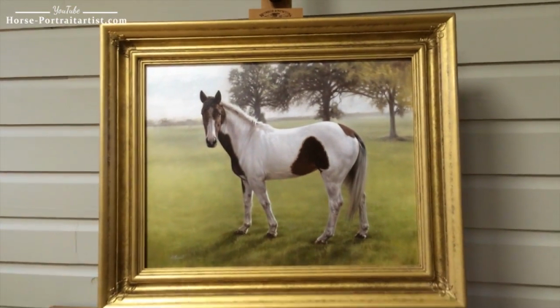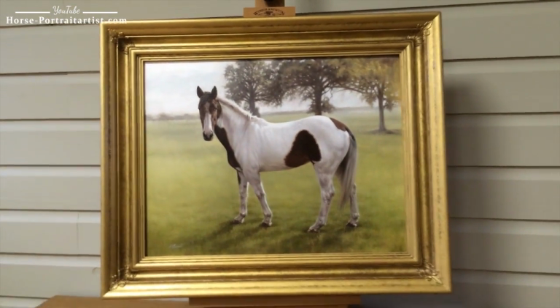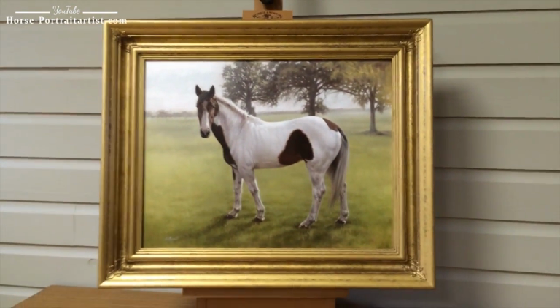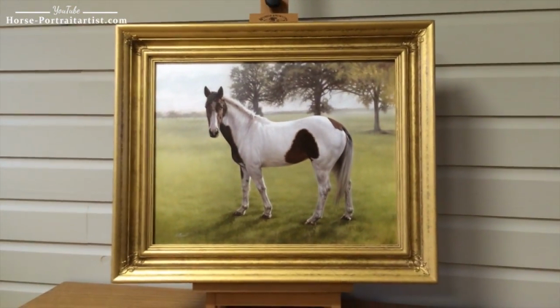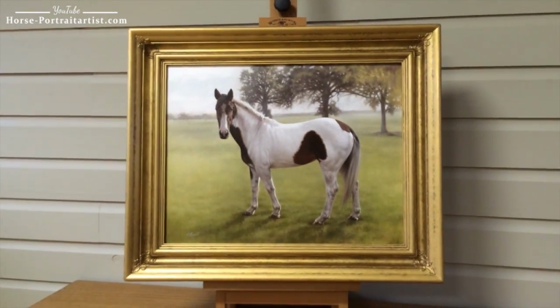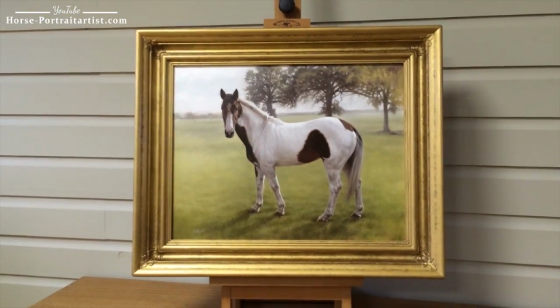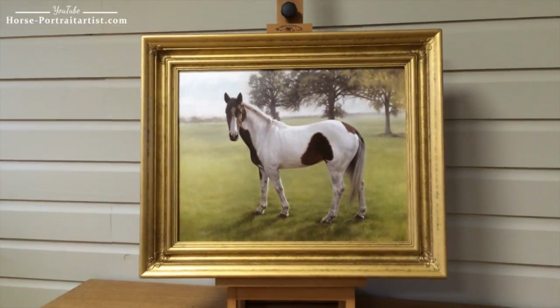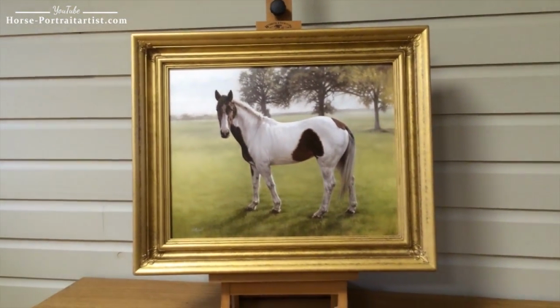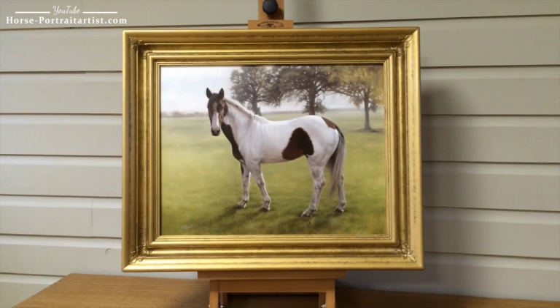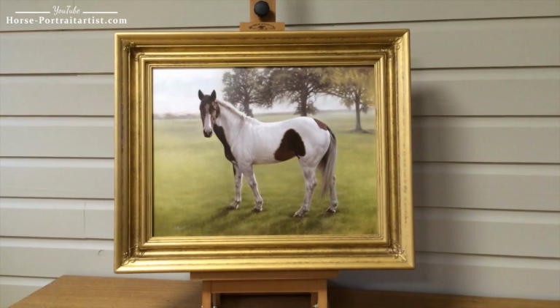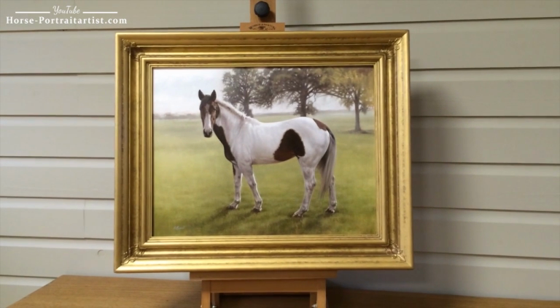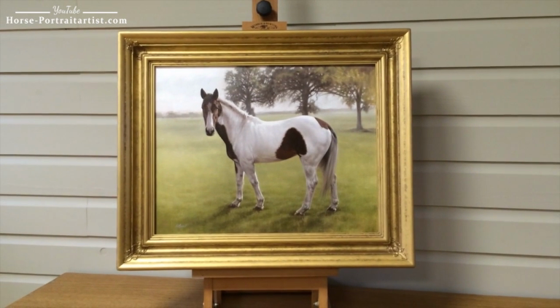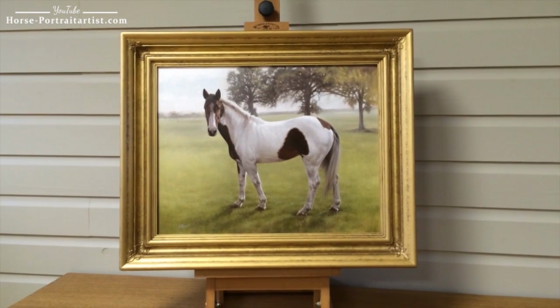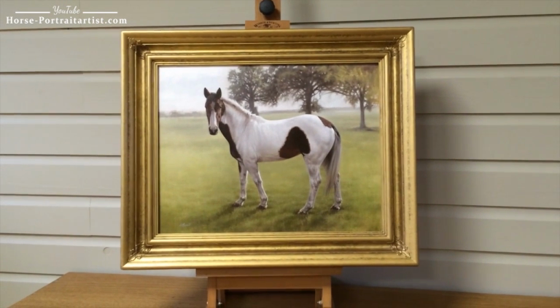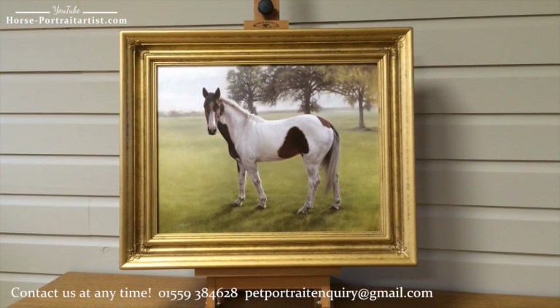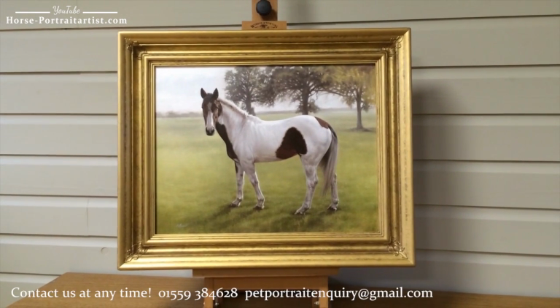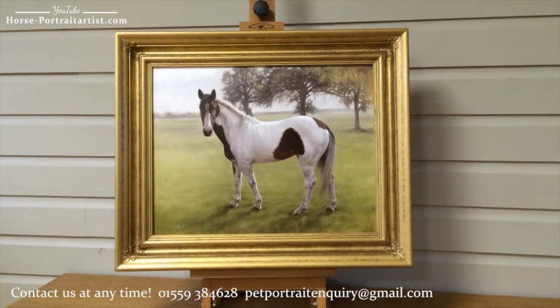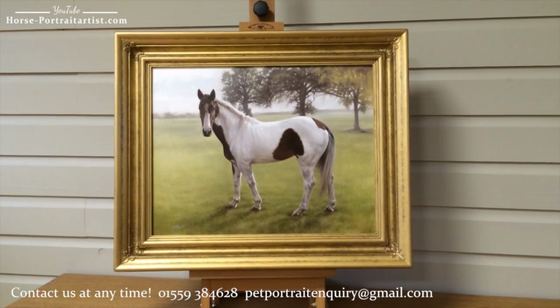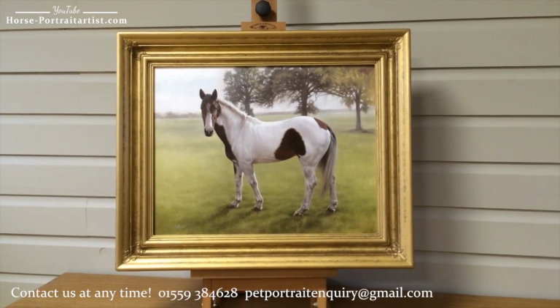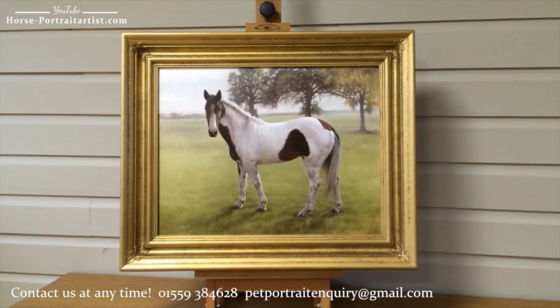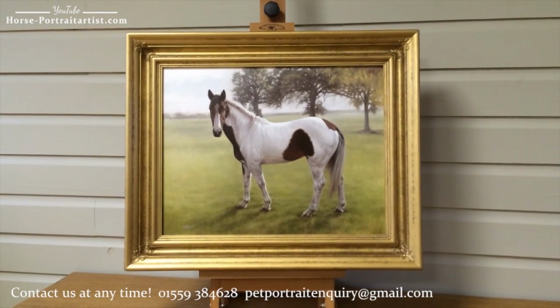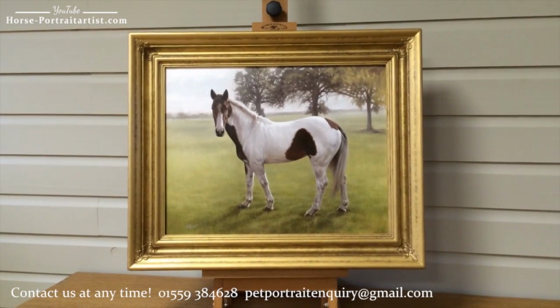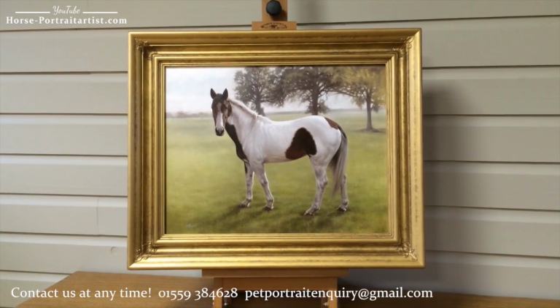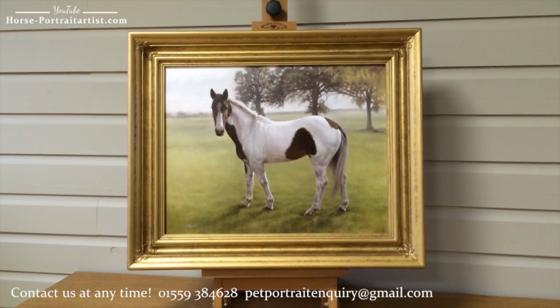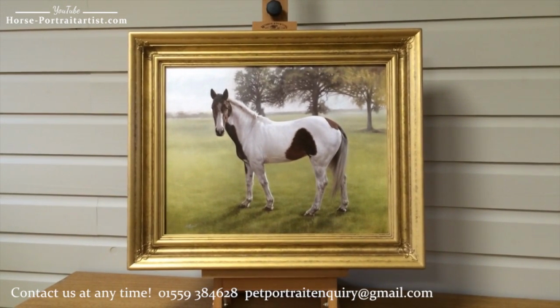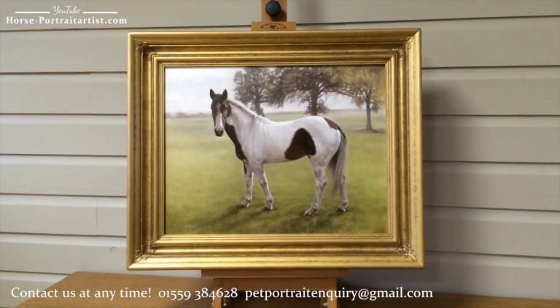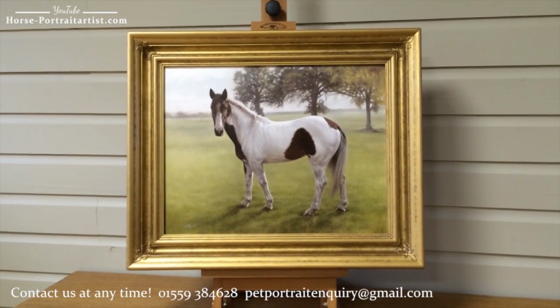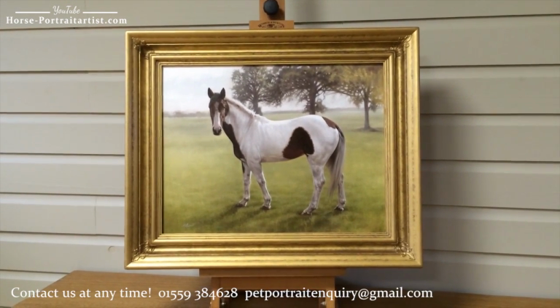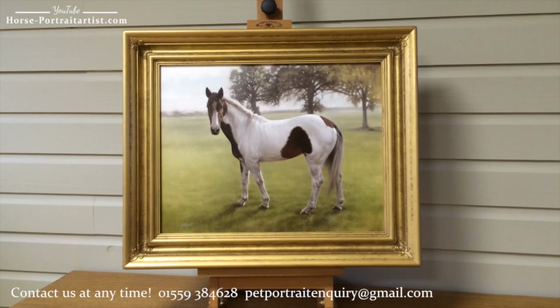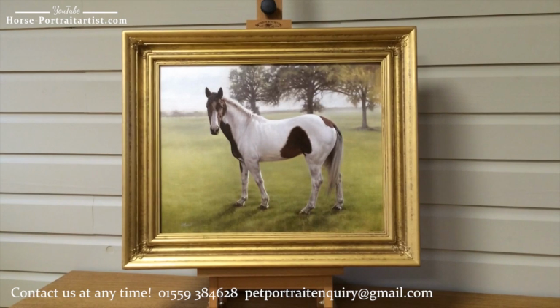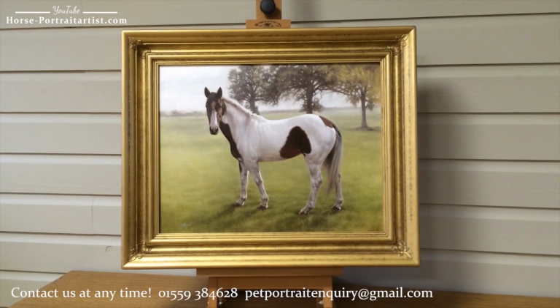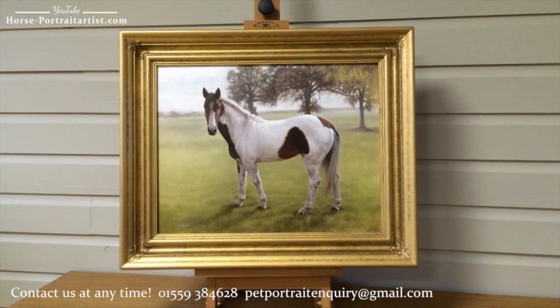This is for a birthday surprise and it's going to be packed up today and sent off to the client. So we really hope the recipient is thrilled.